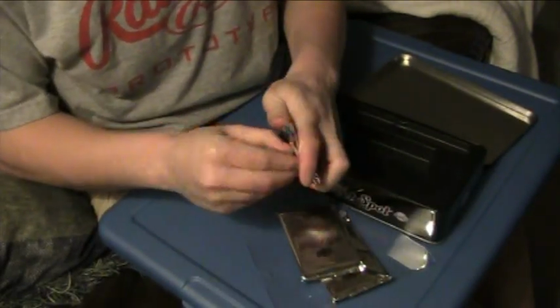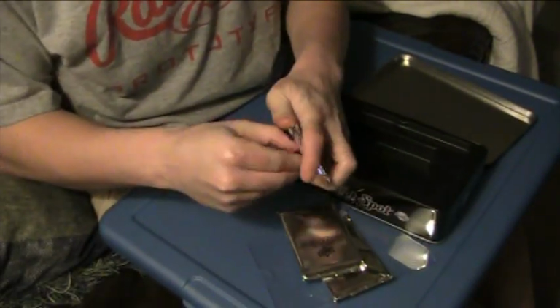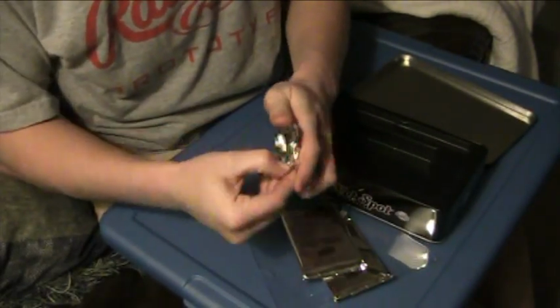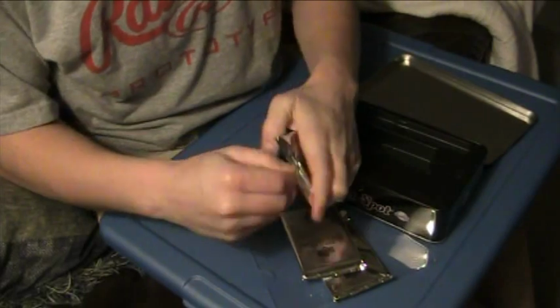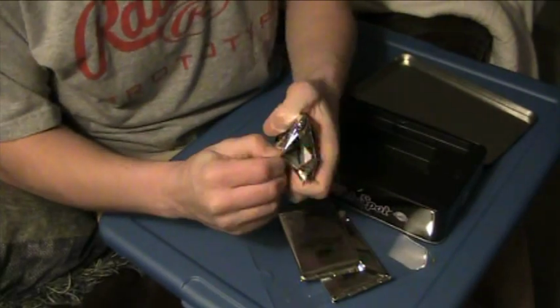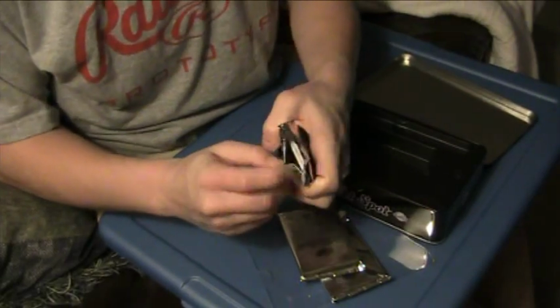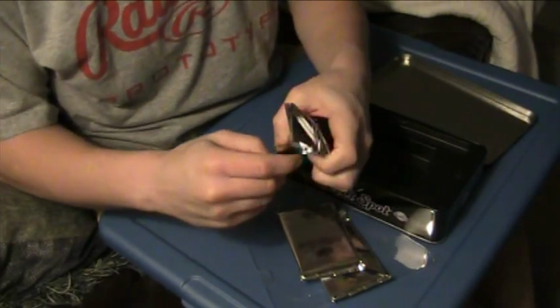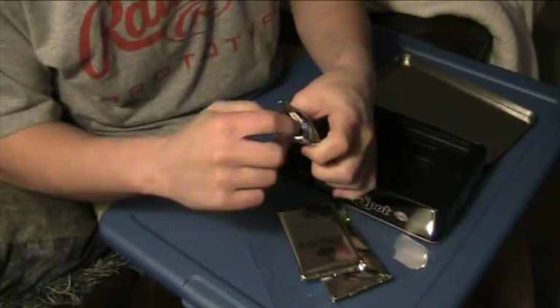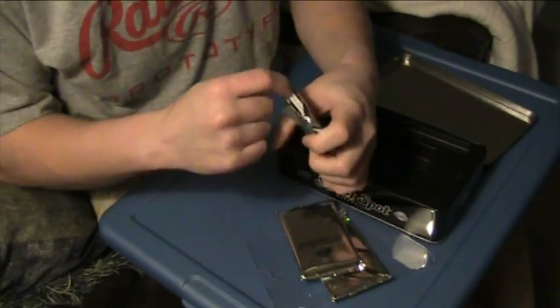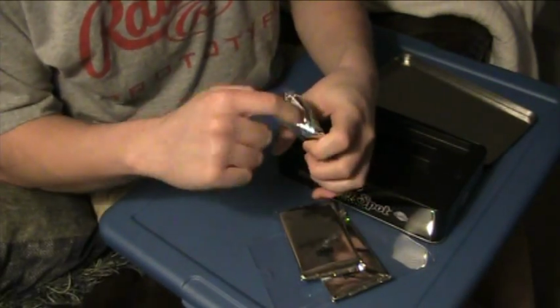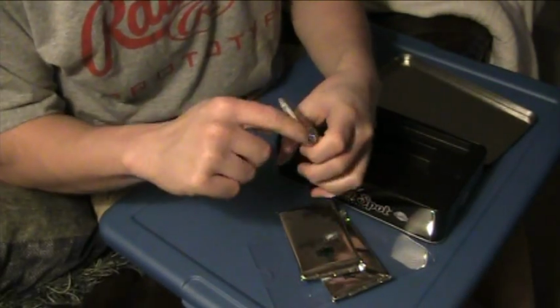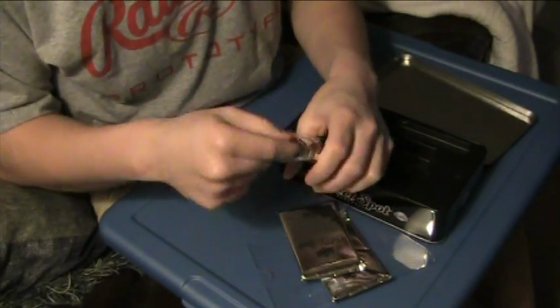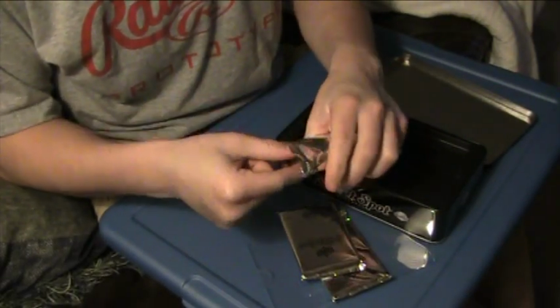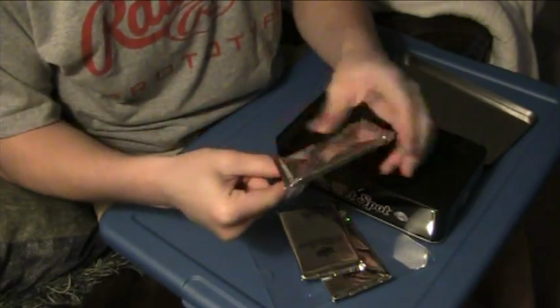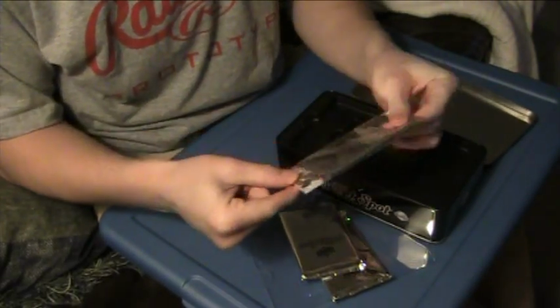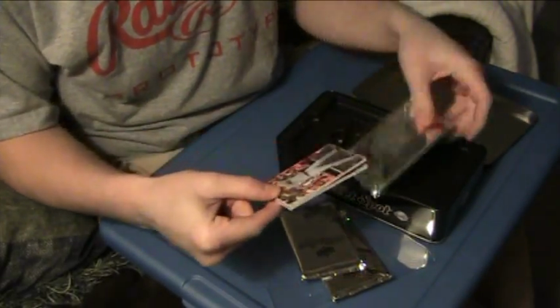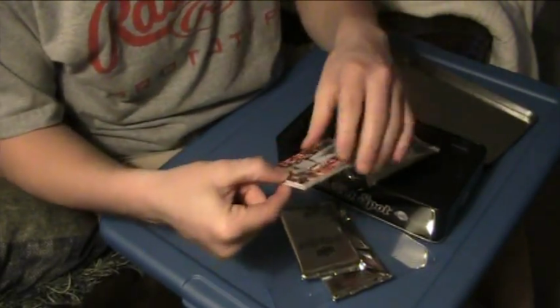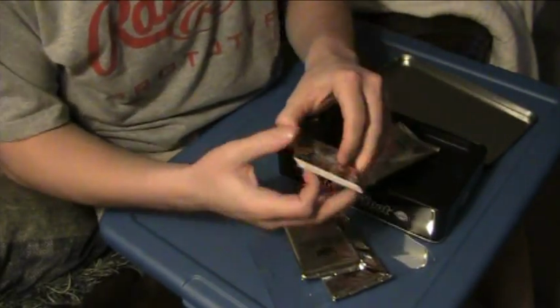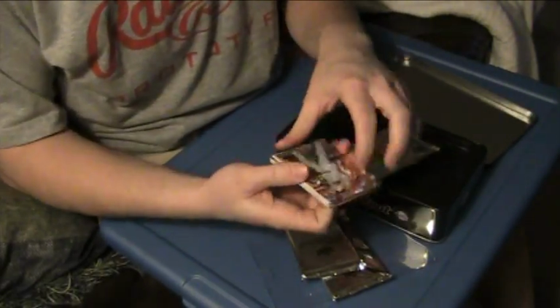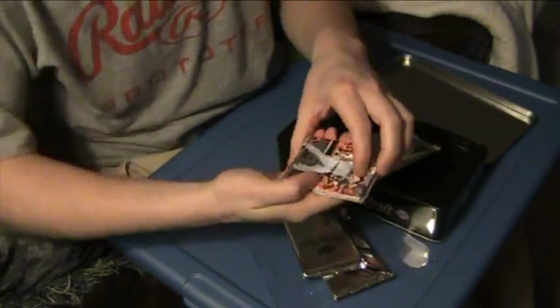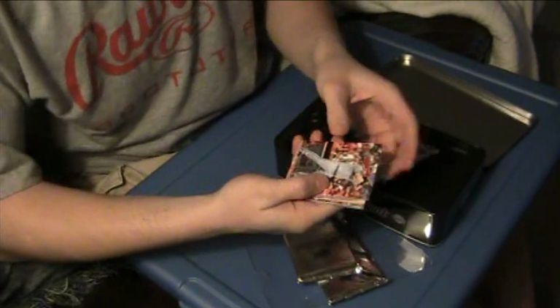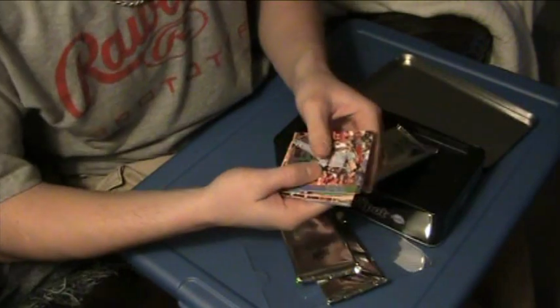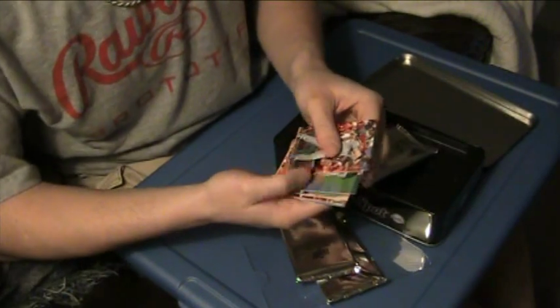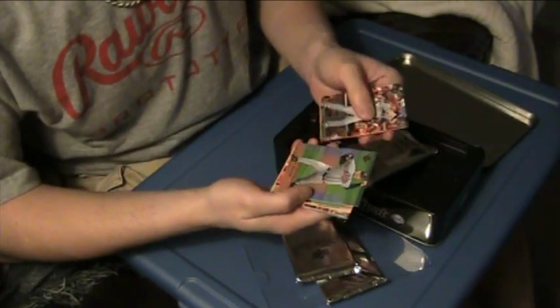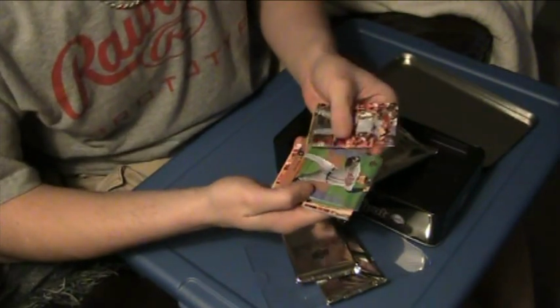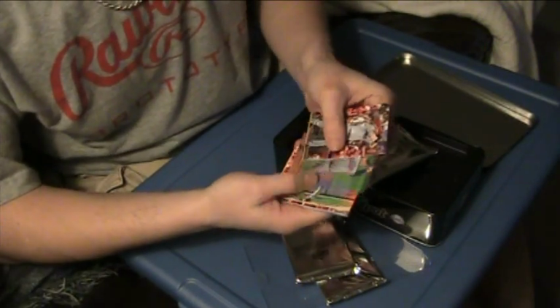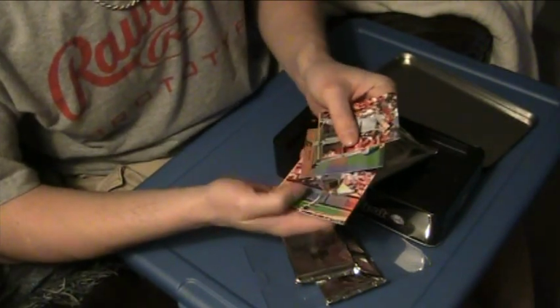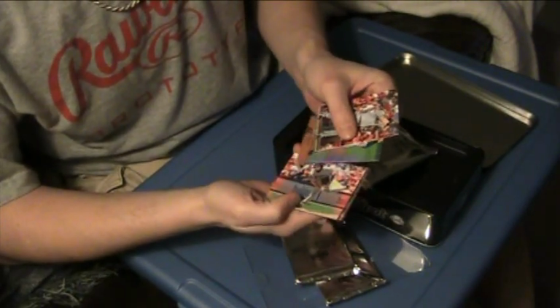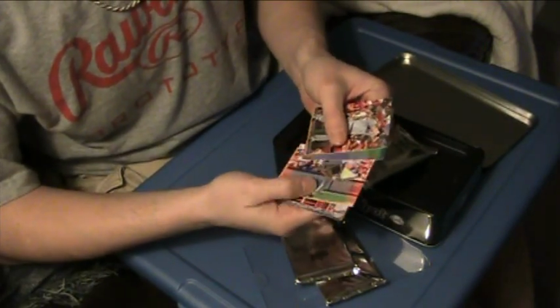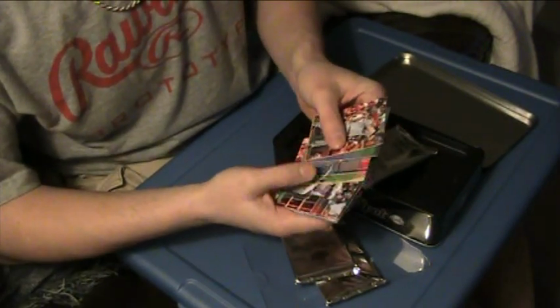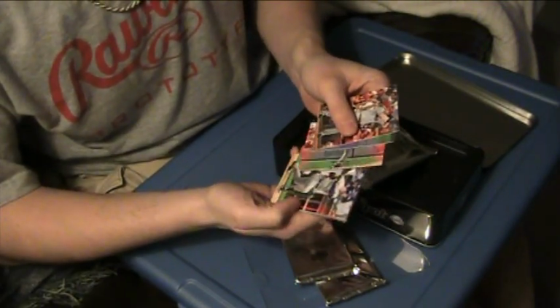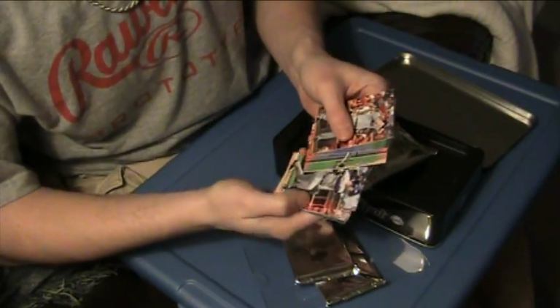I'll start with the thin one. Hopefully we do get an autograph — it's not guaranteed. Guaranteed a memorabilia card, that's all. But I've been guaranteed that before and didn't get it, so we'll see.